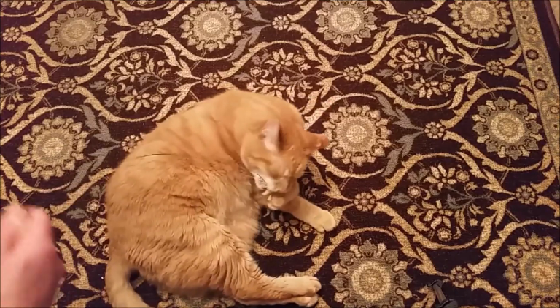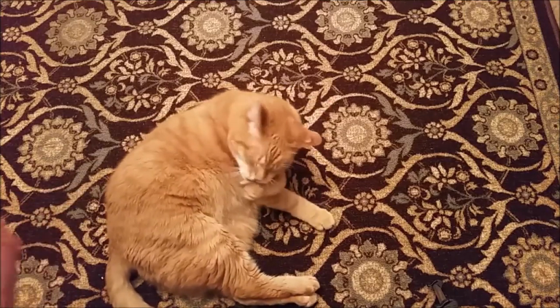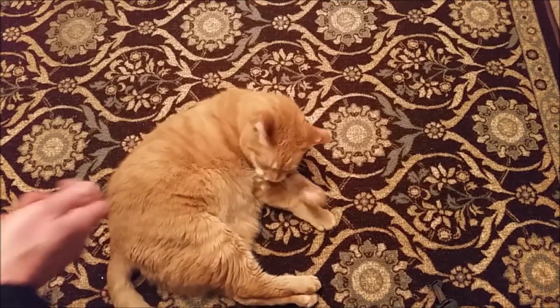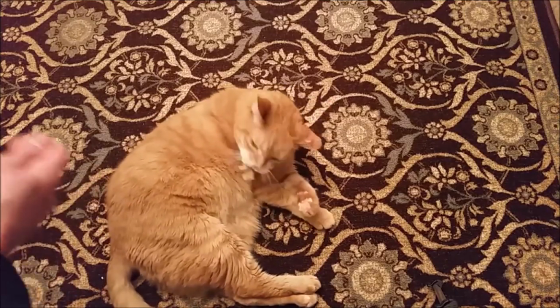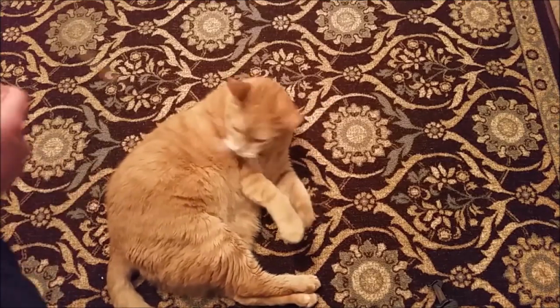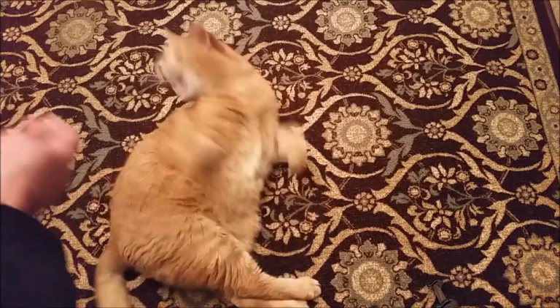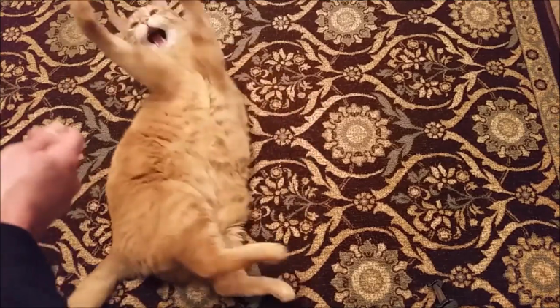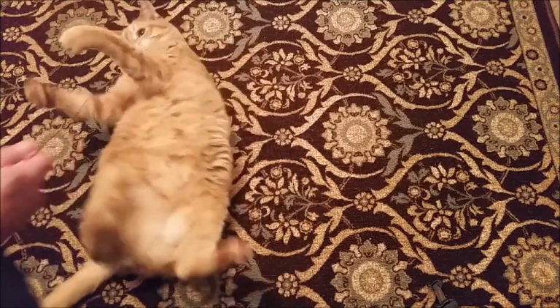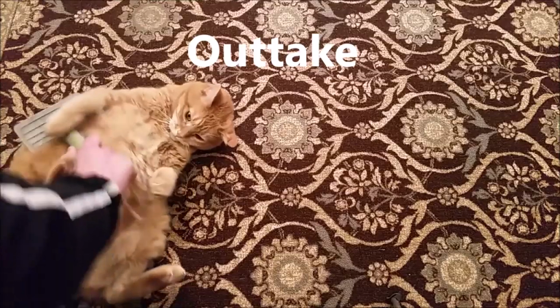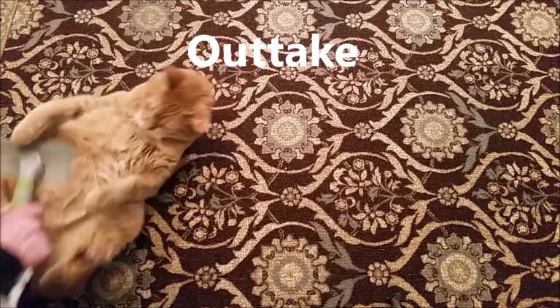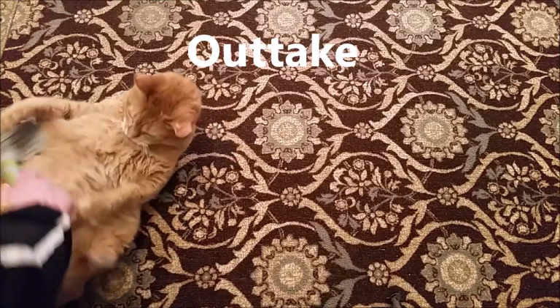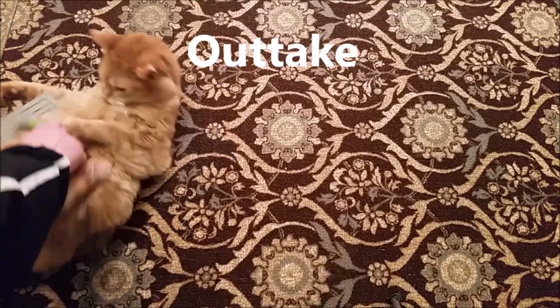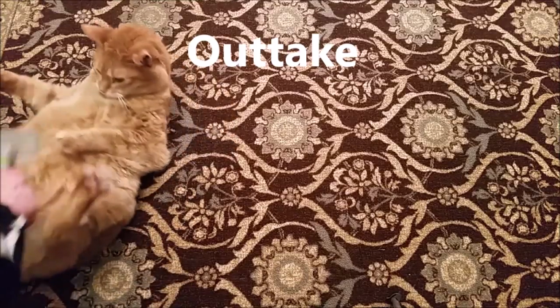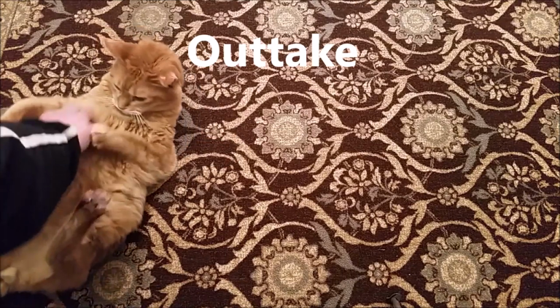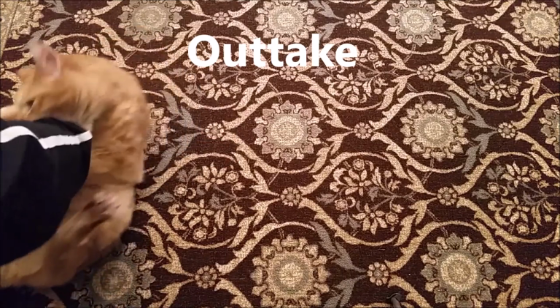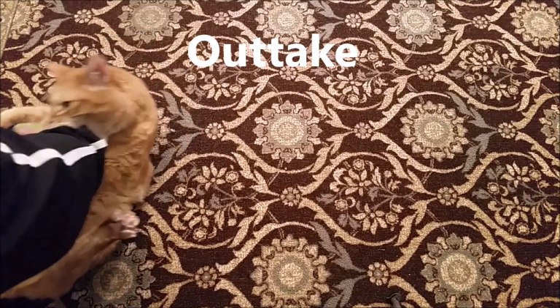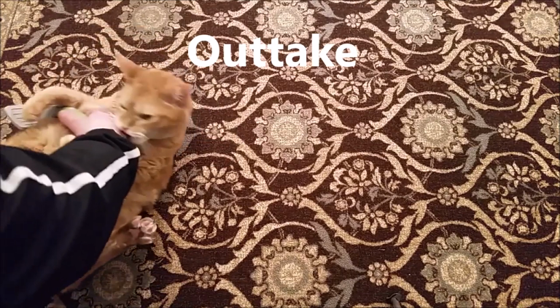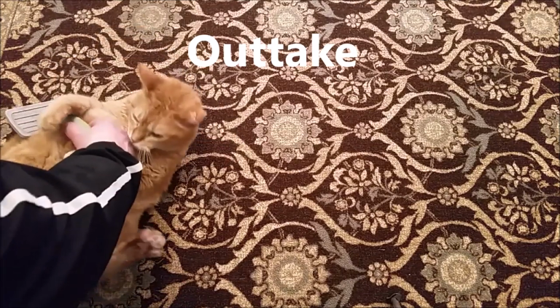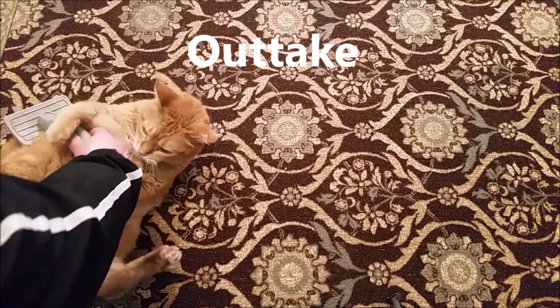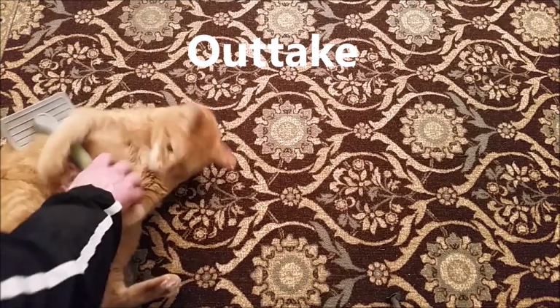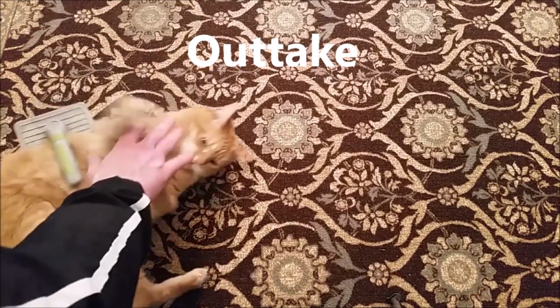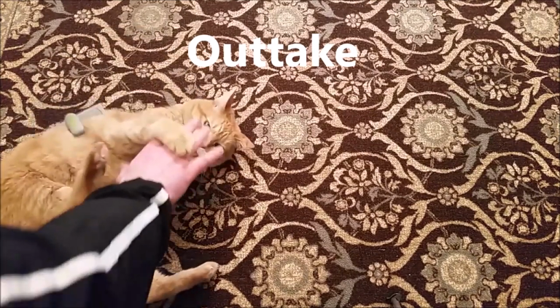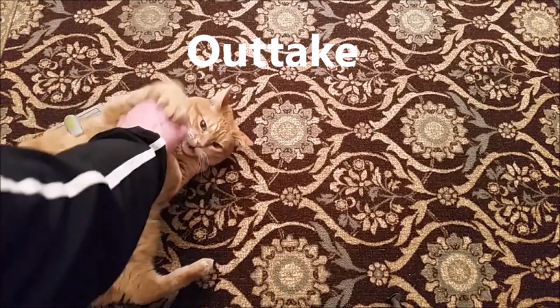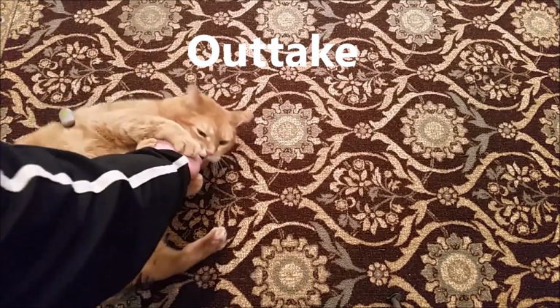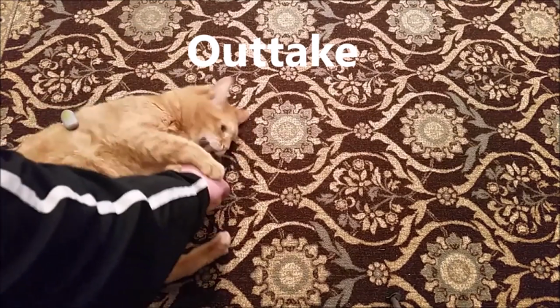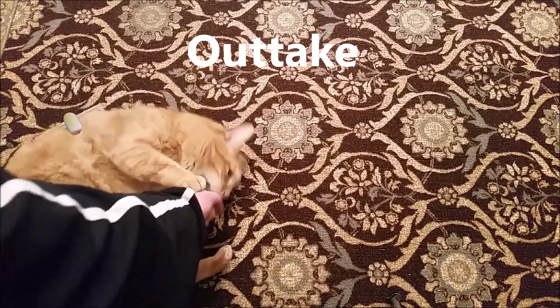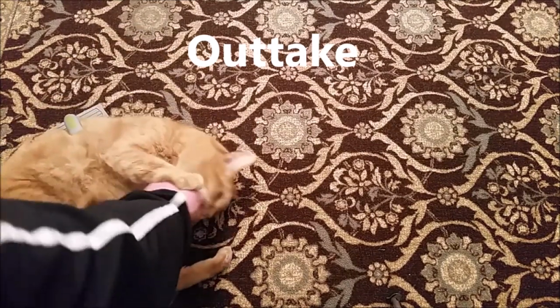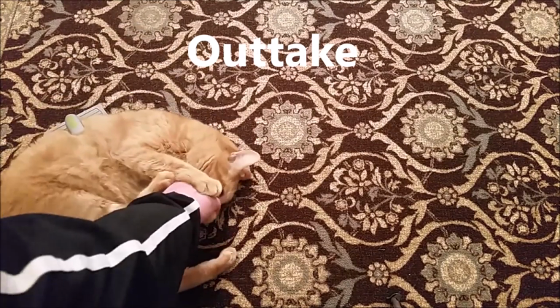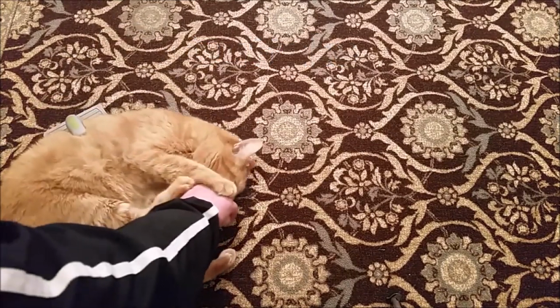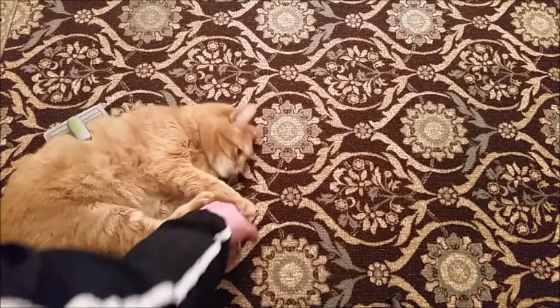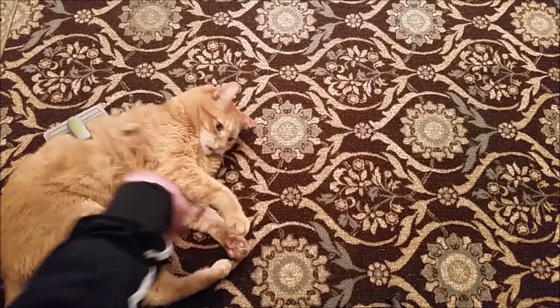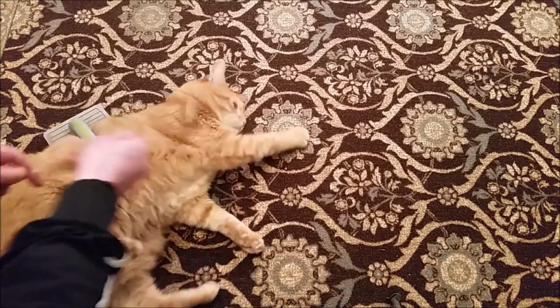Give it to me. Give me. Oh my god. That's not the toy. This is the toy.